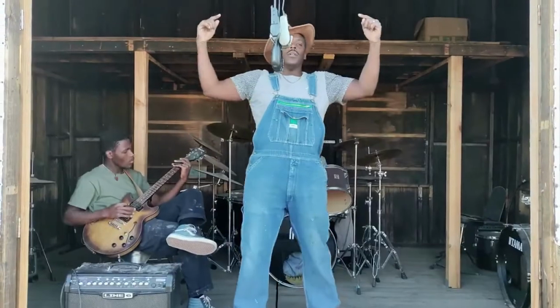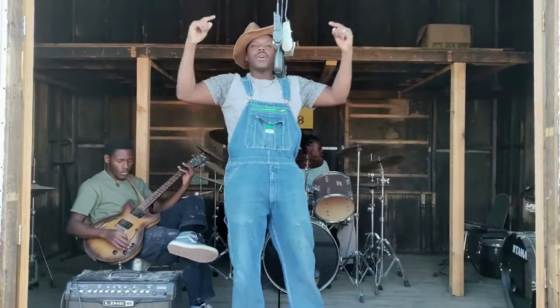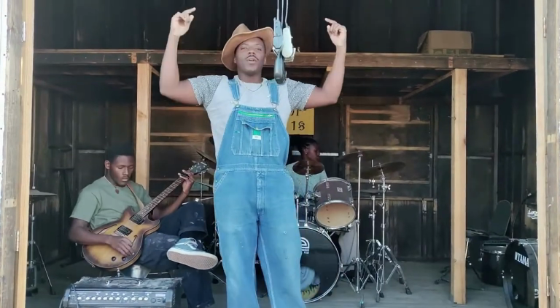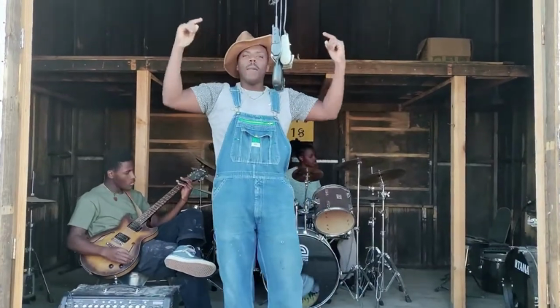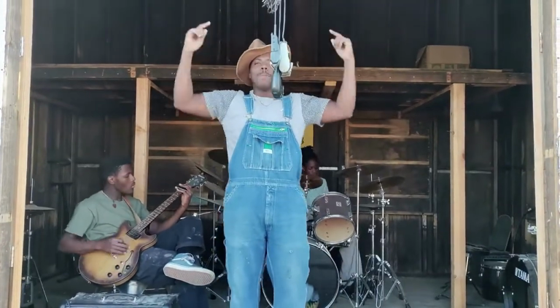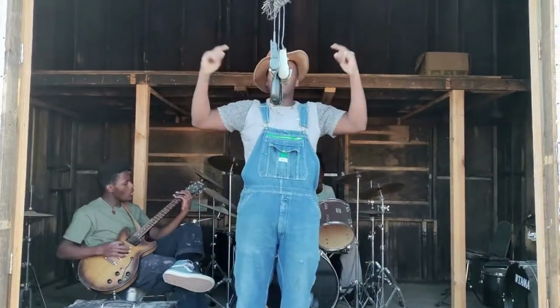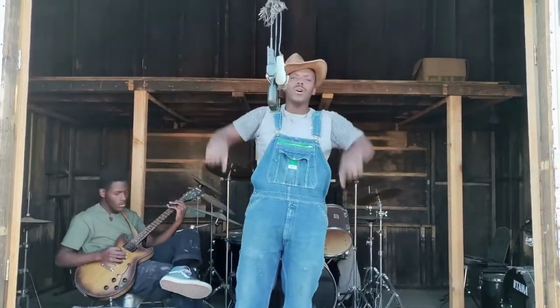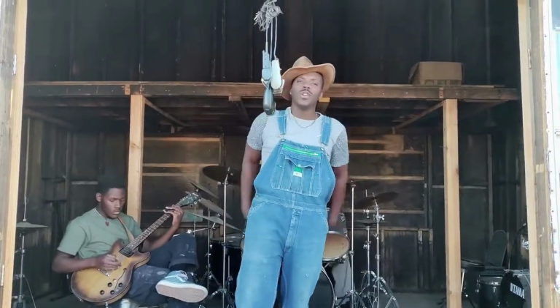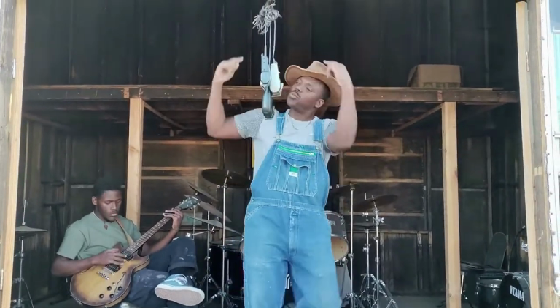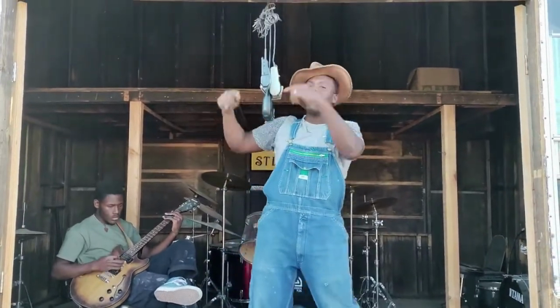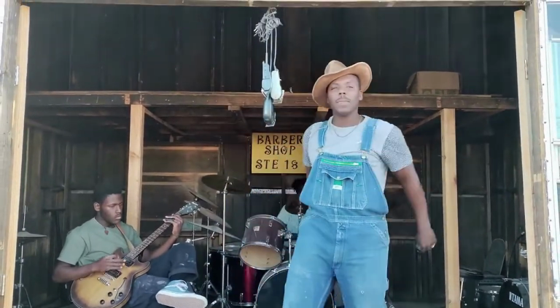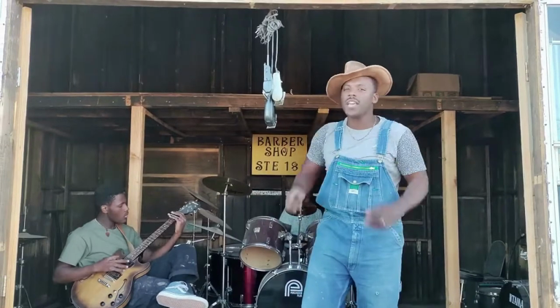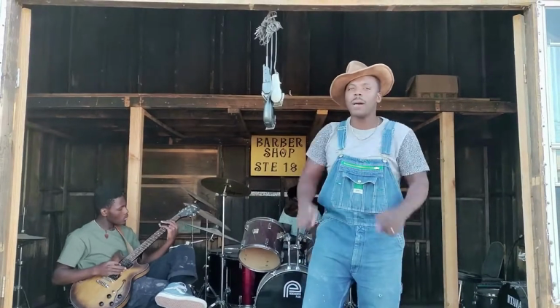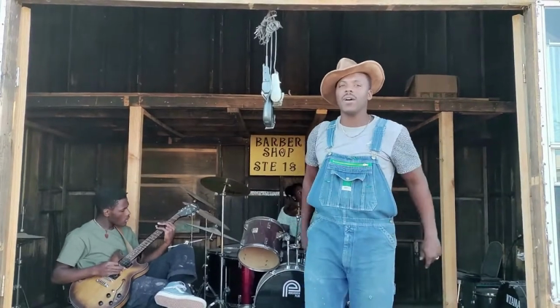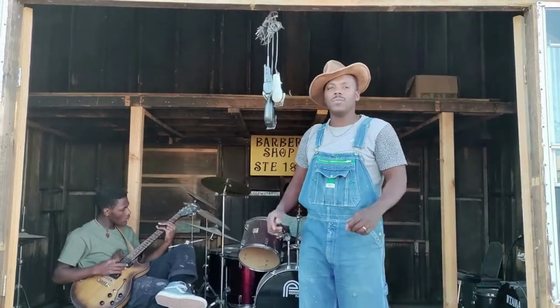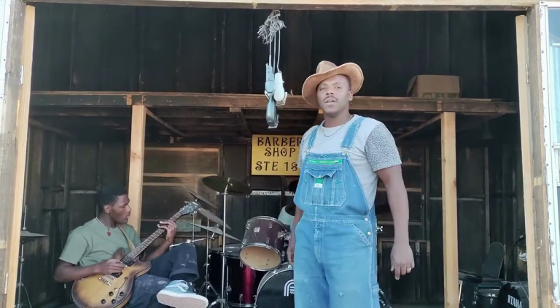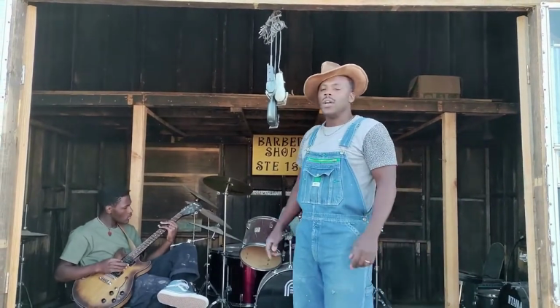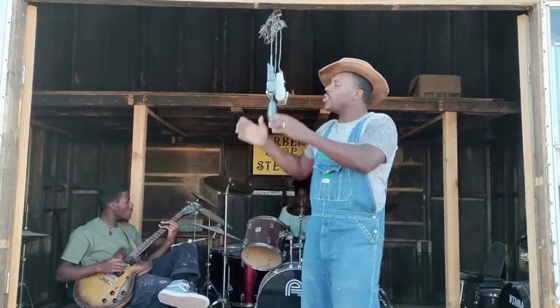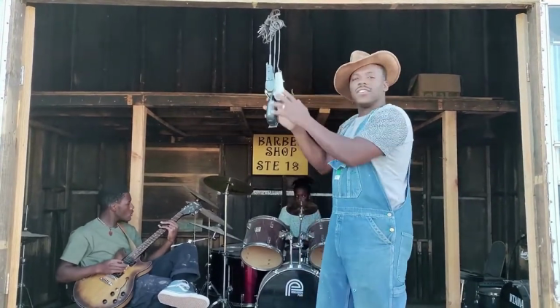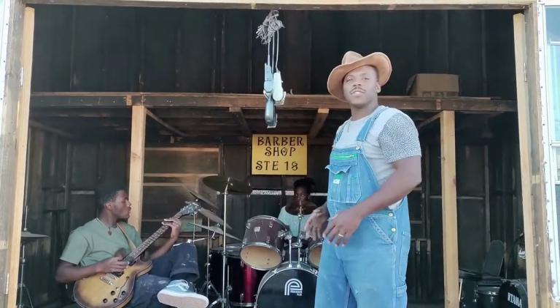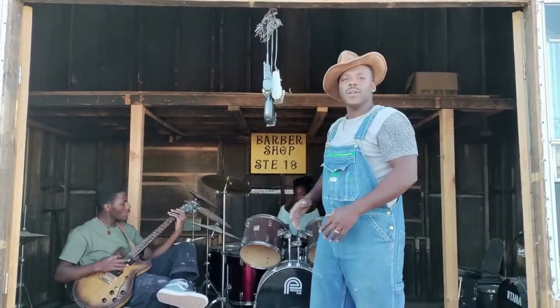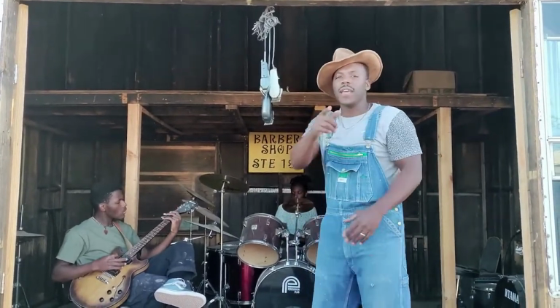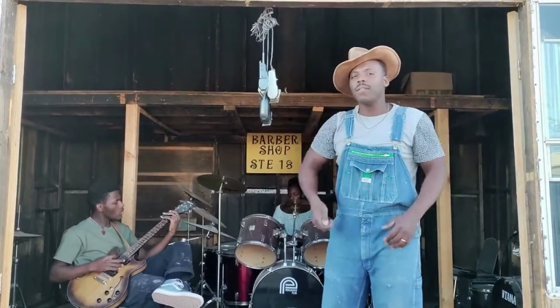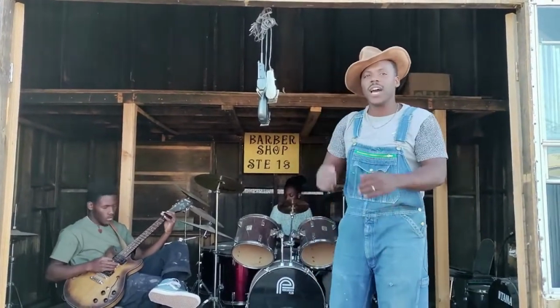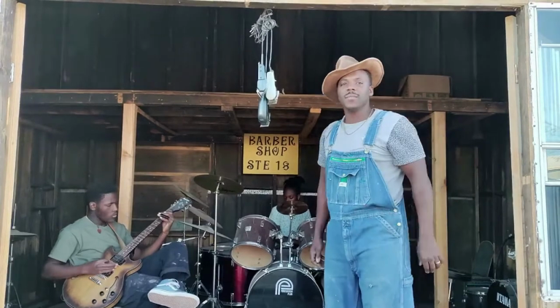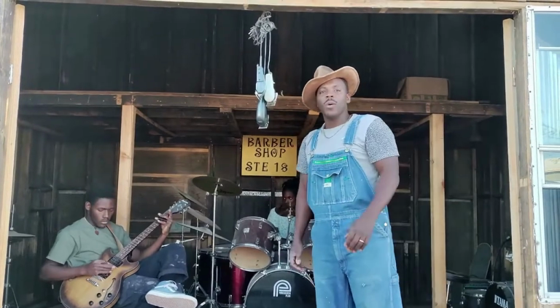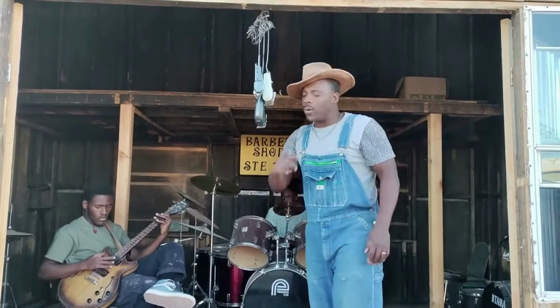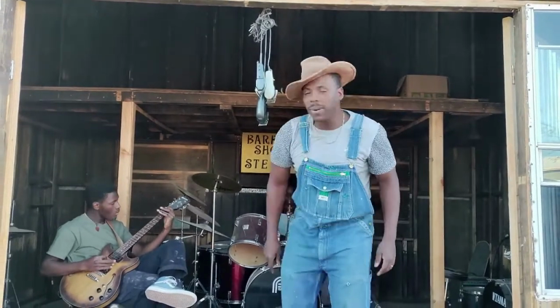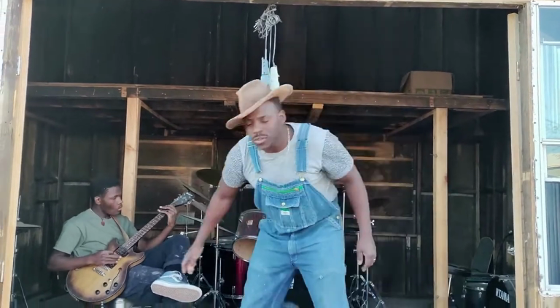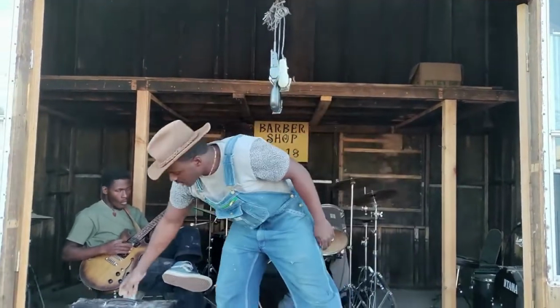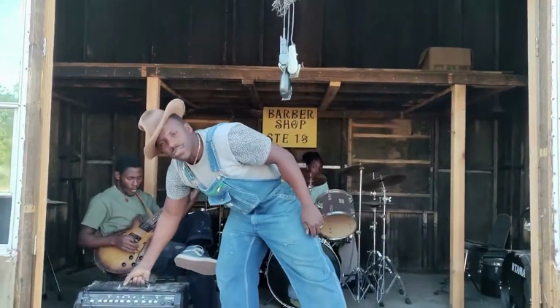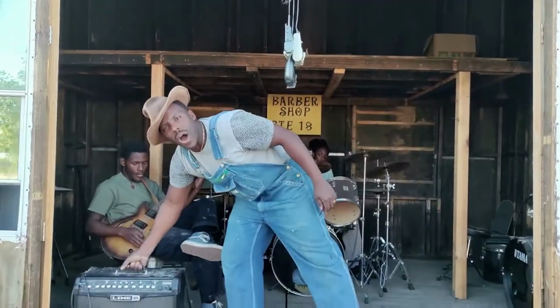Do you got the Walmart barnyard blues? Do these Walmart clippers give you problems at home? Do you know how to service them? Do they give you problems? We gonna let the blues out the barn.